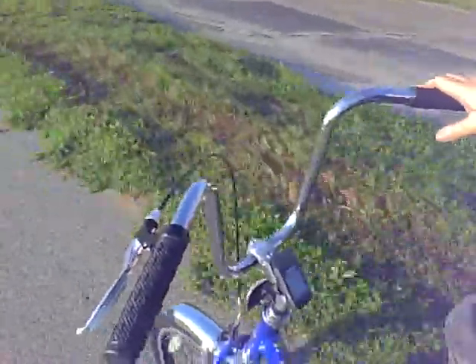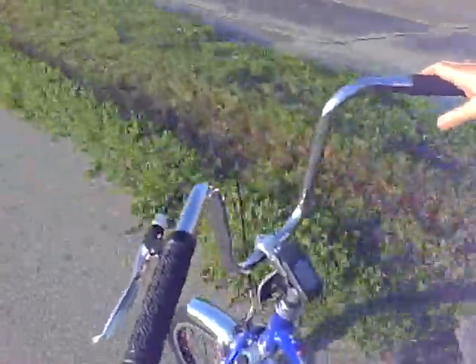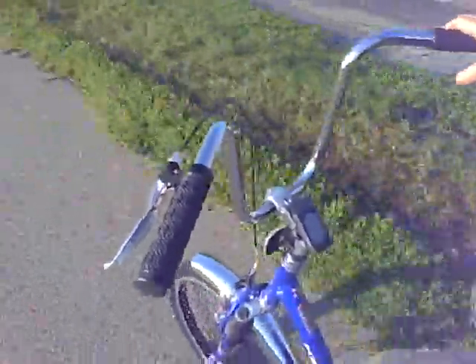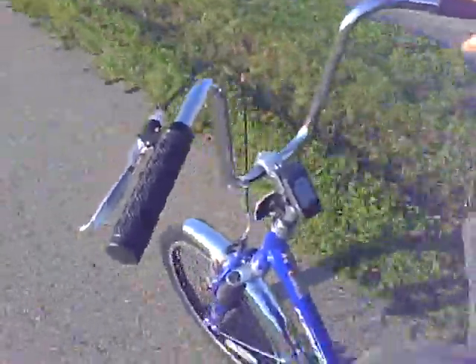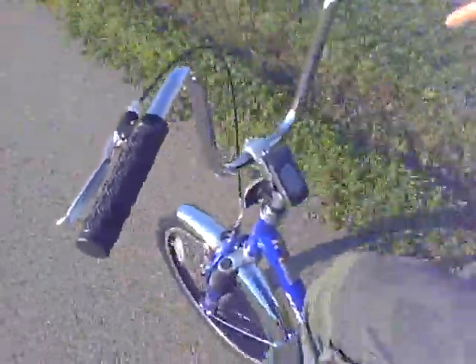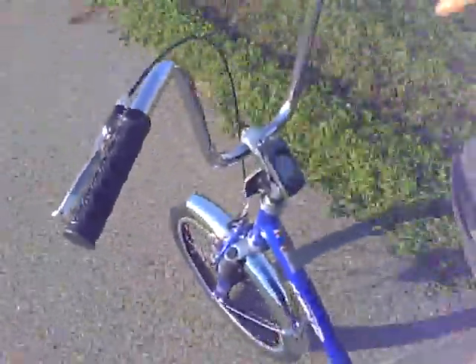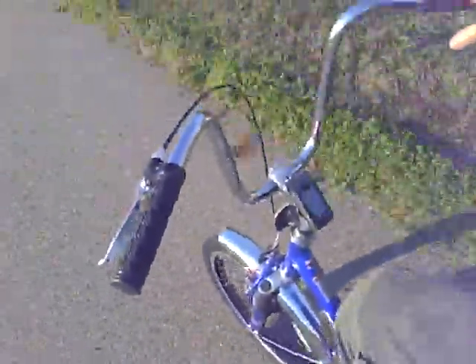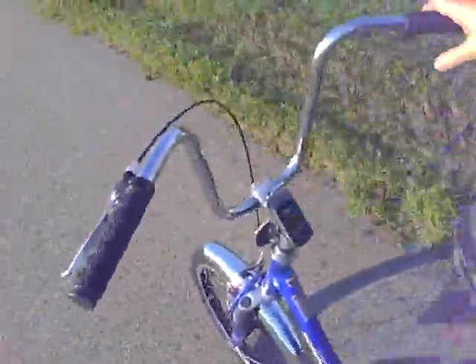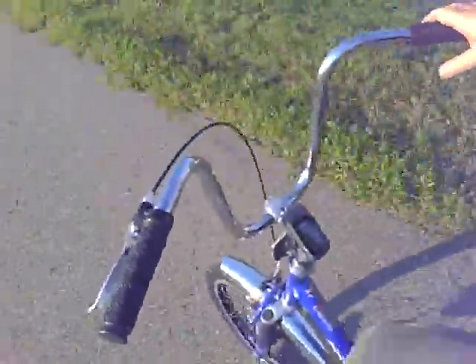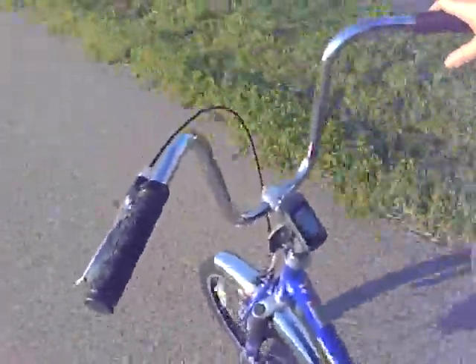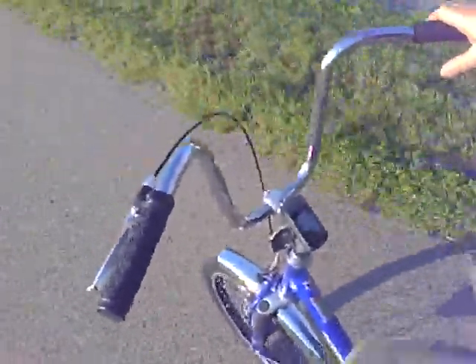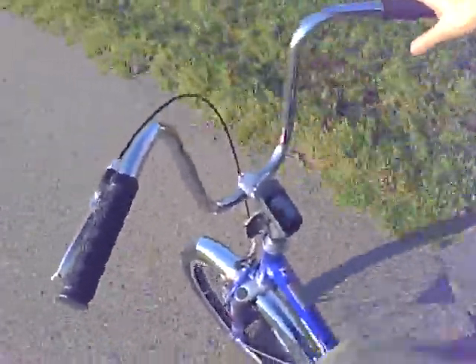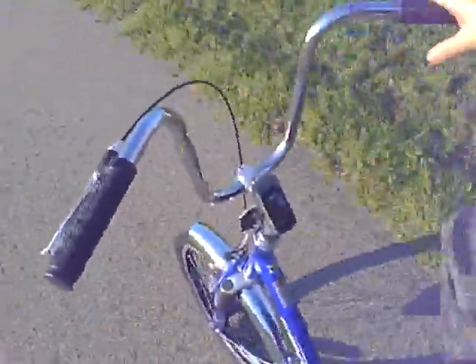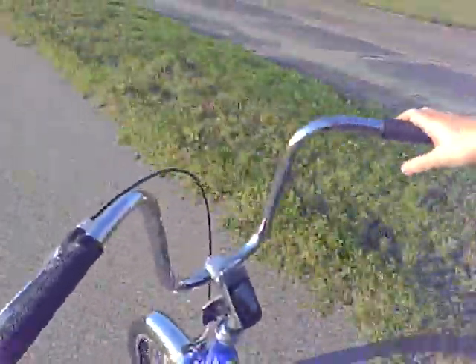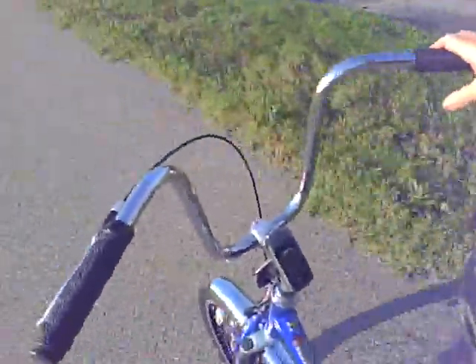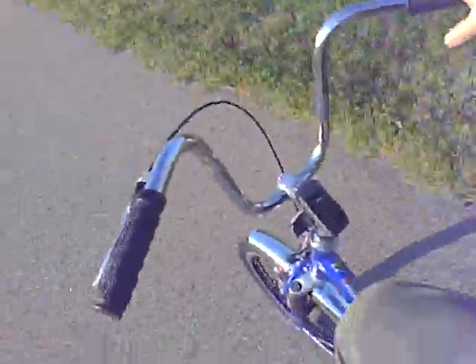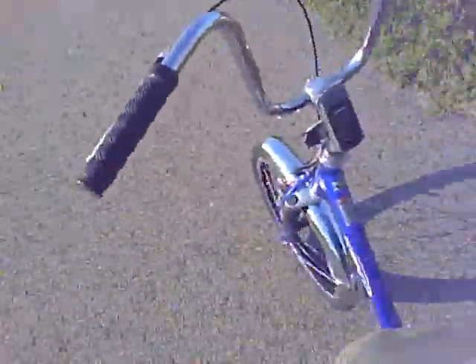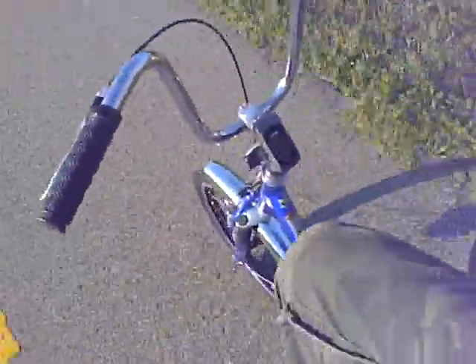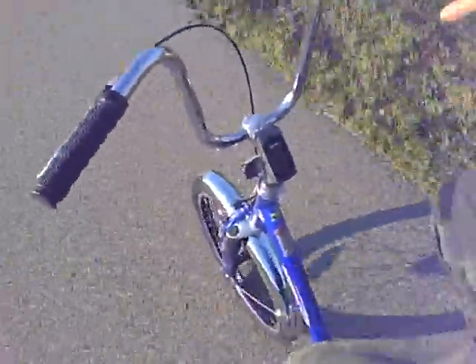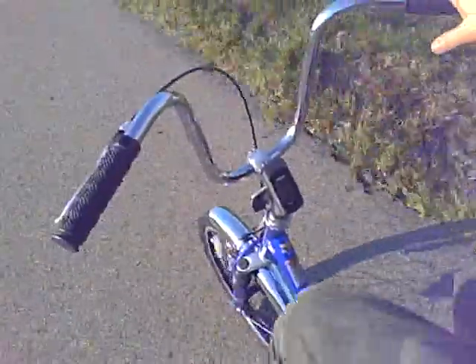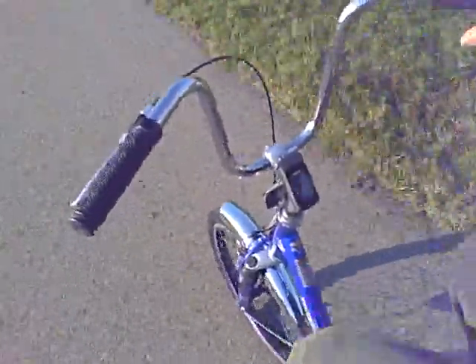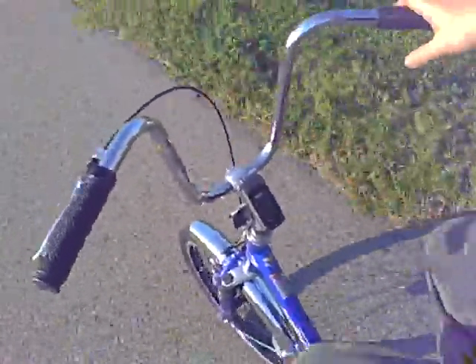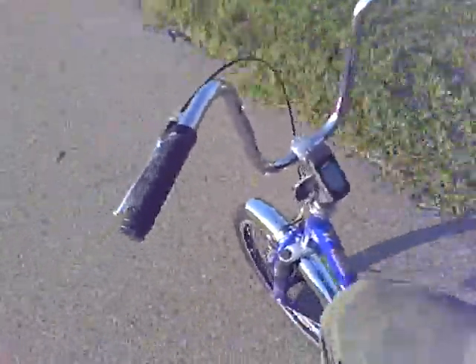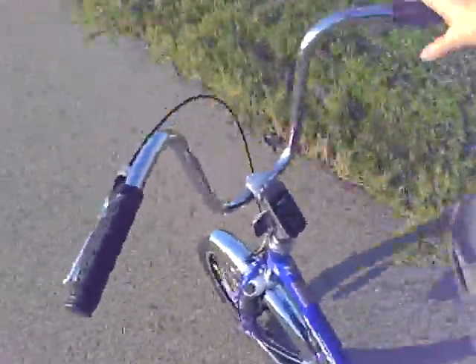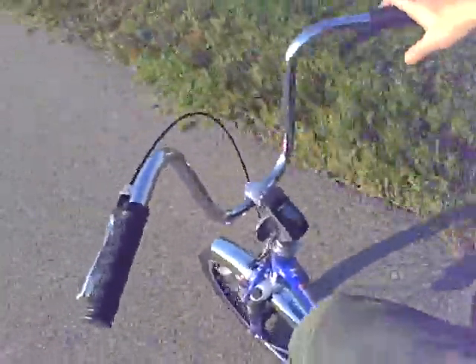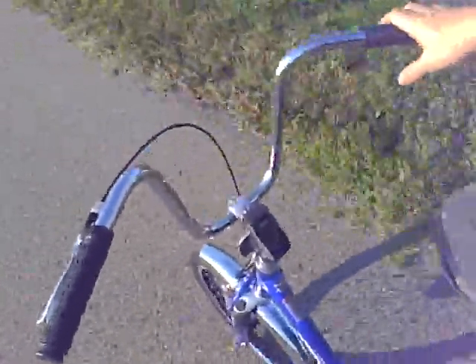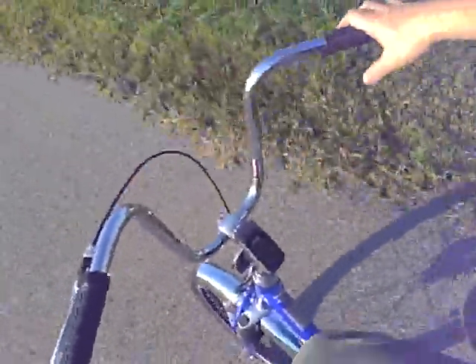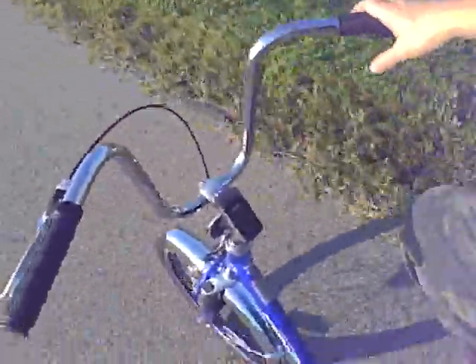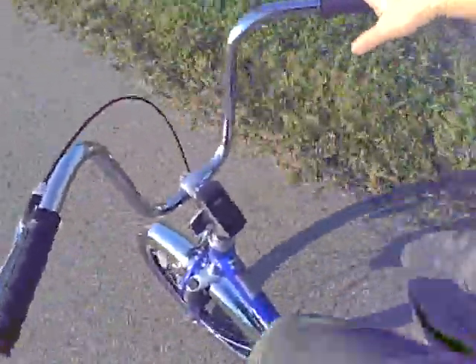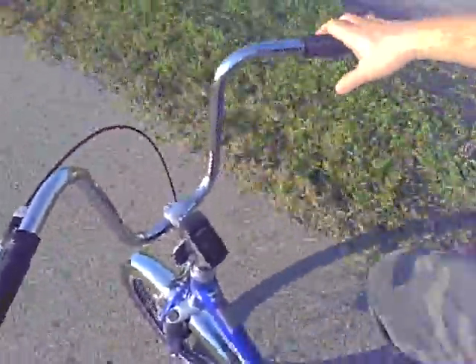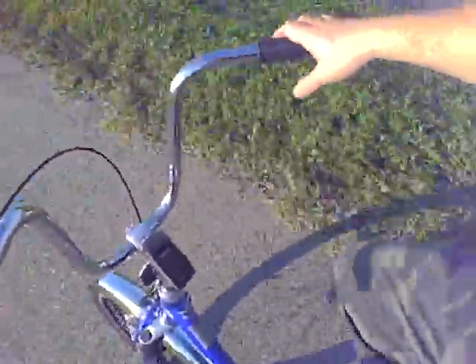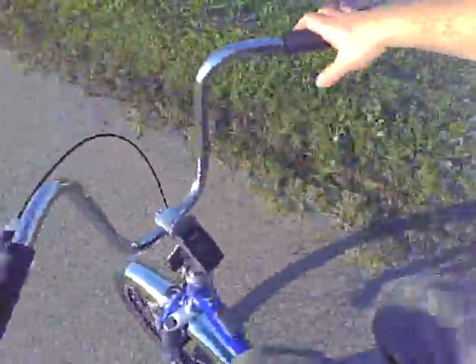Fun to ride. Thanks for joining me on the video. For more information, visit RideThisBike.com.